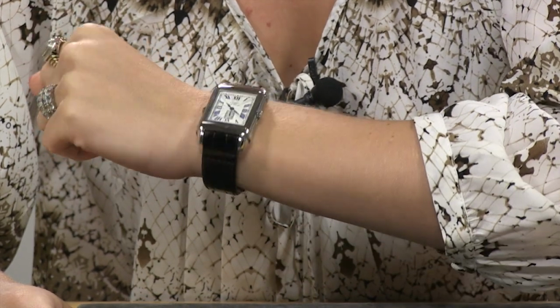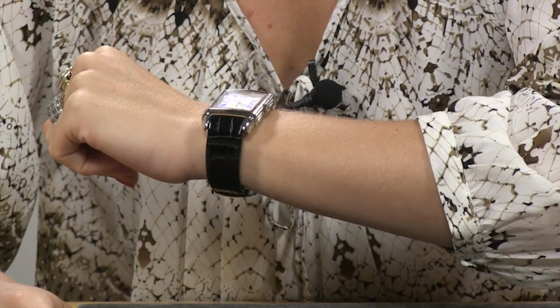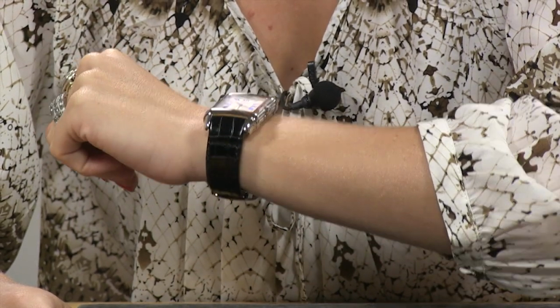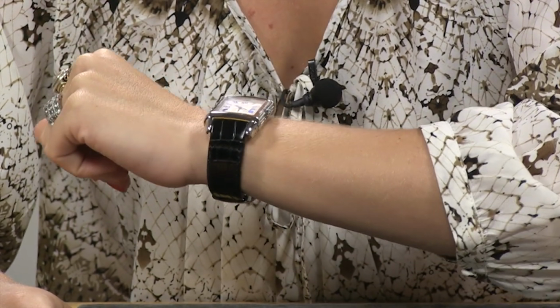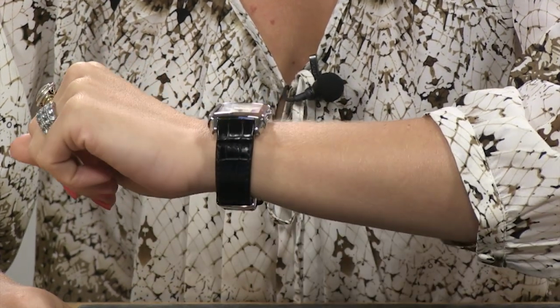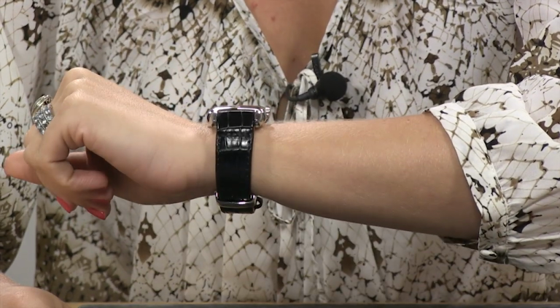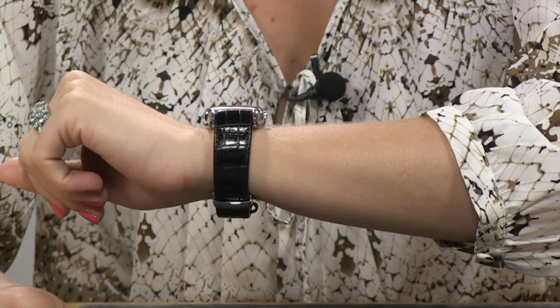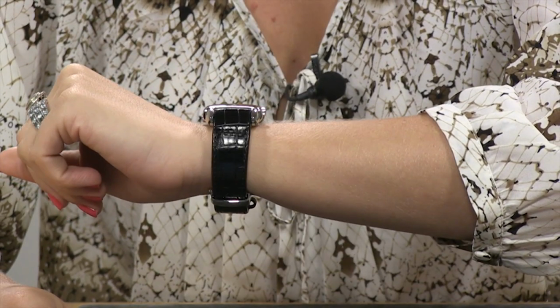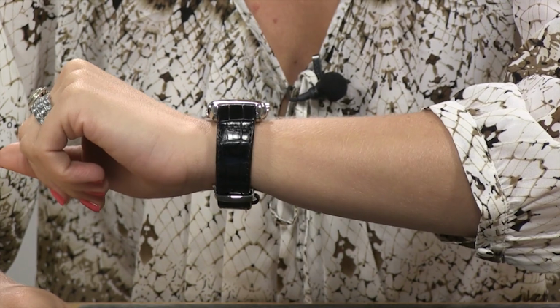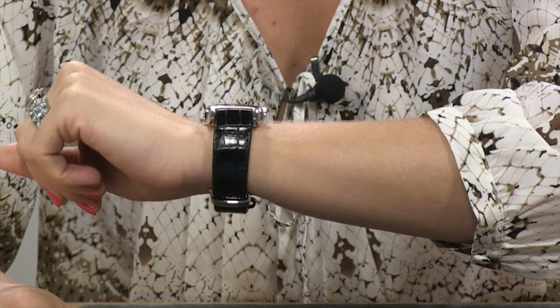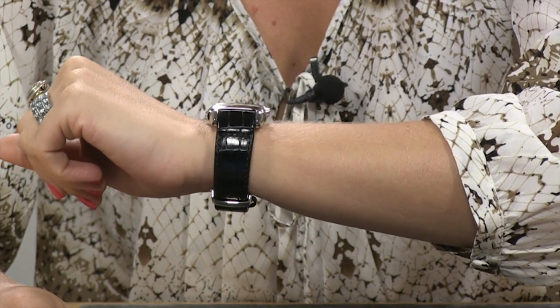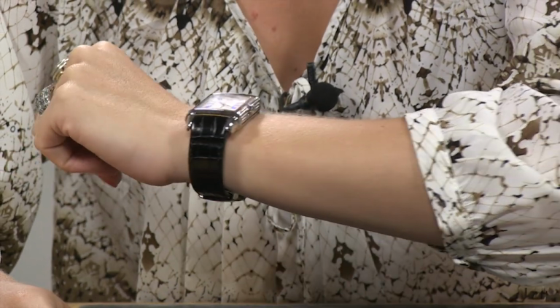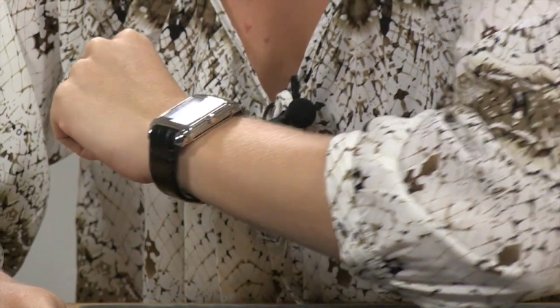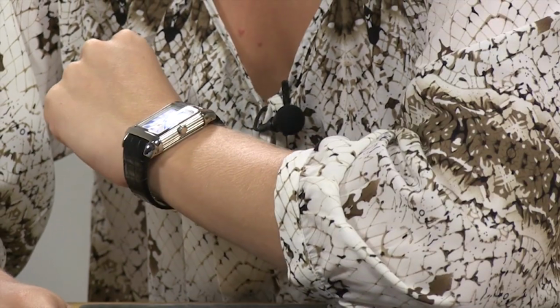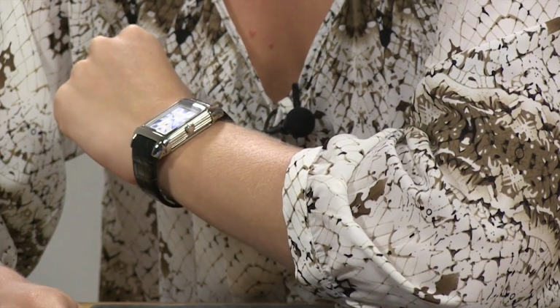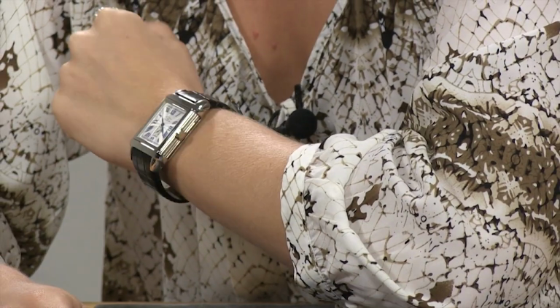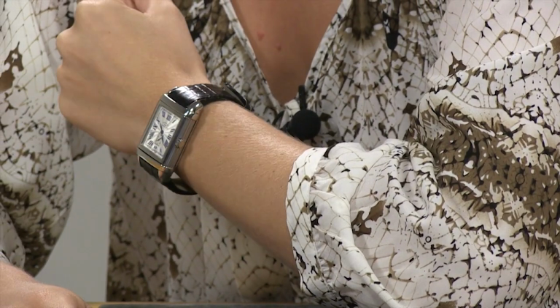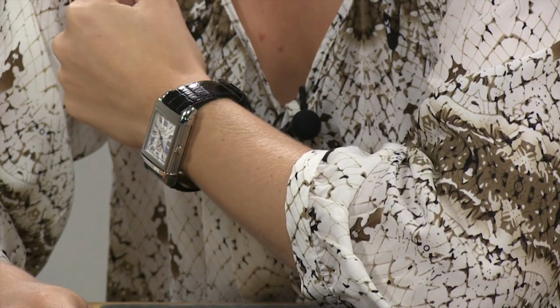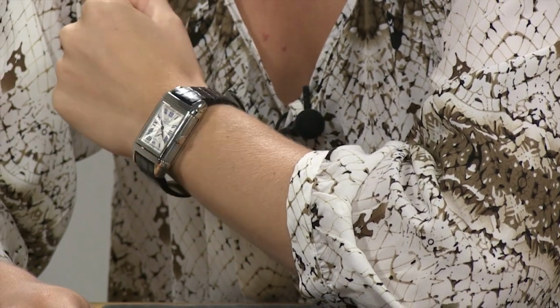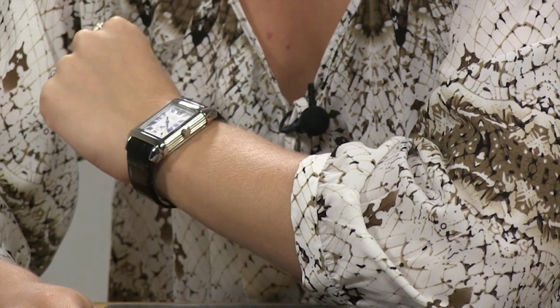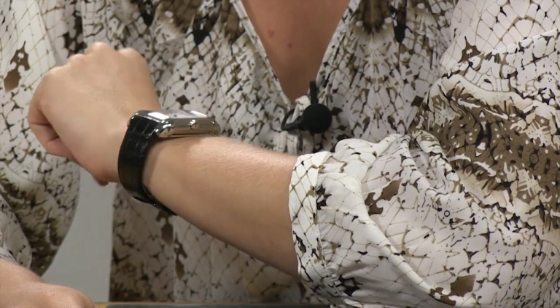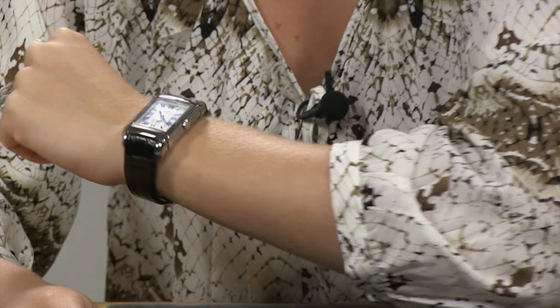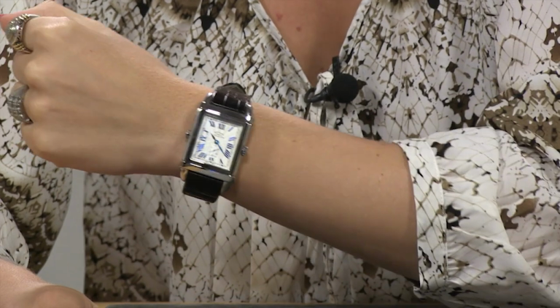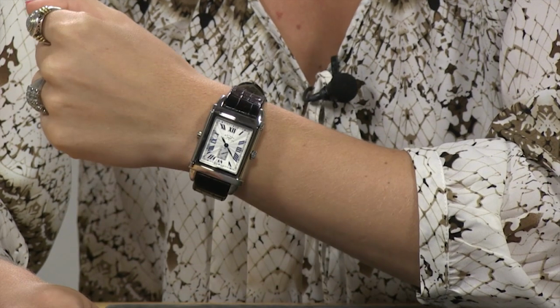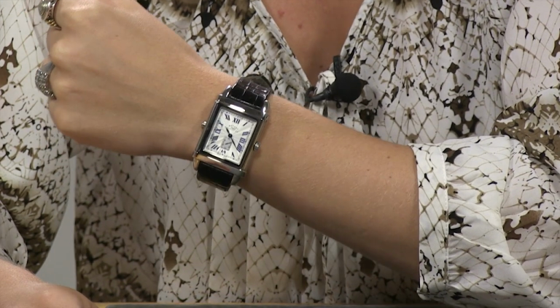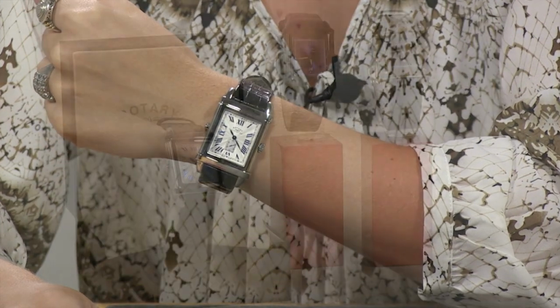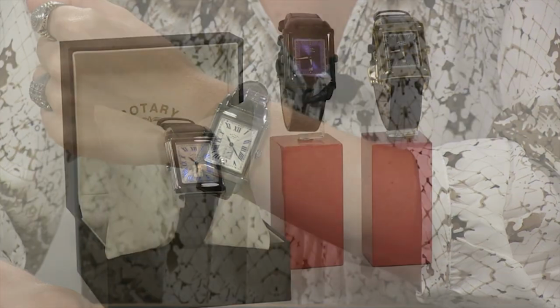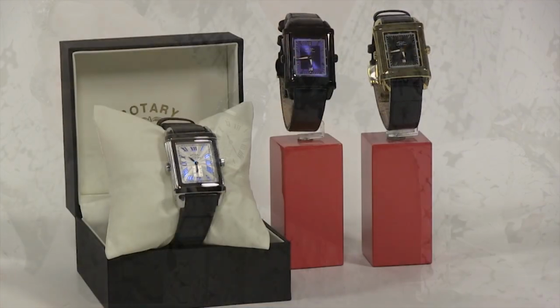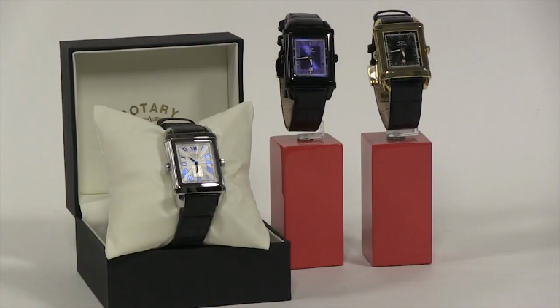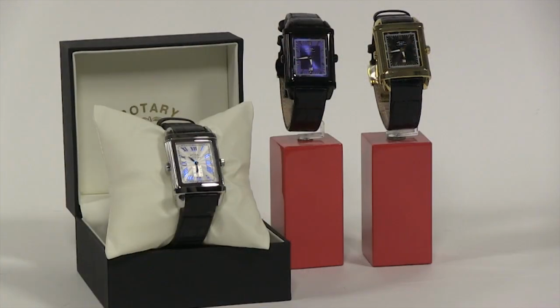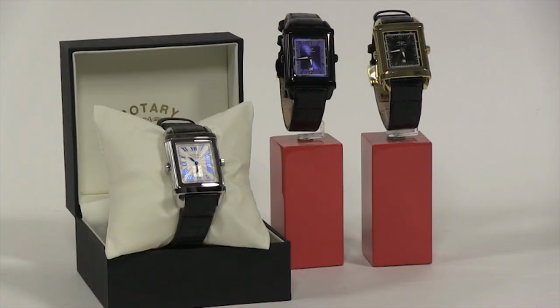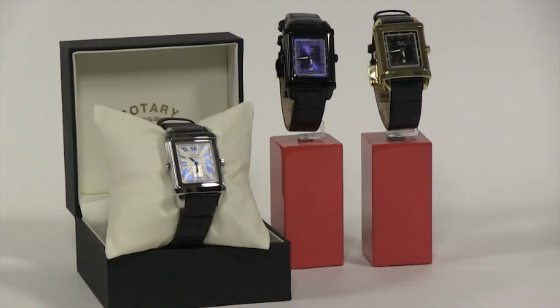It's a little bit of a thicker case, so it will sit up quite prominently on the wrist, but you can see that it does provide a very comfortable fit and feel.